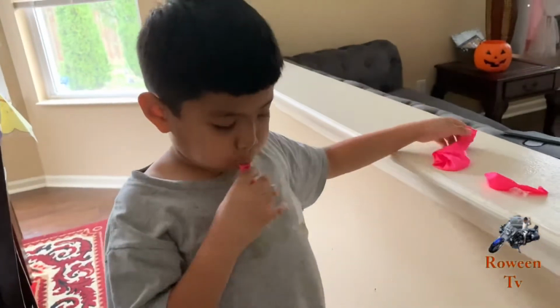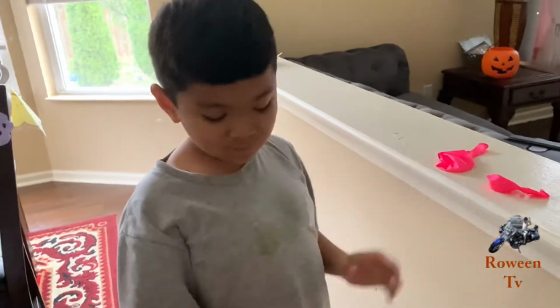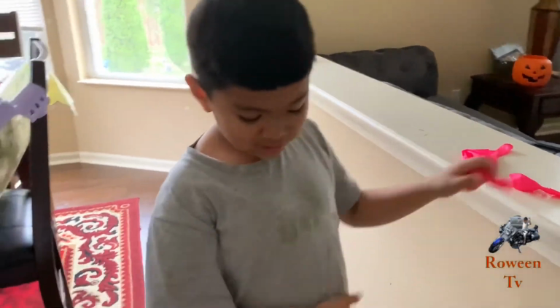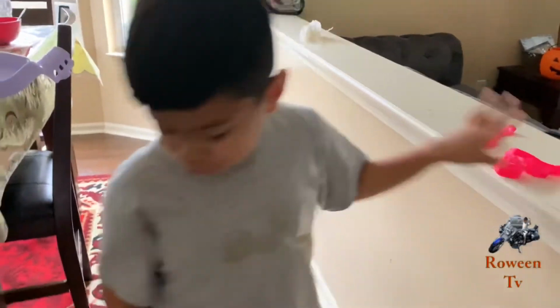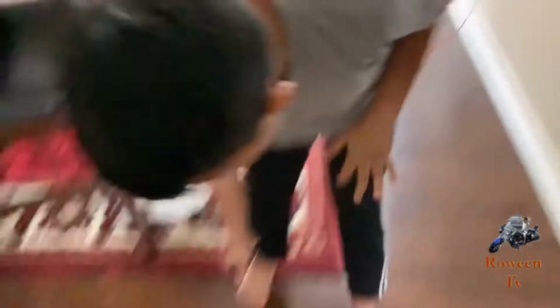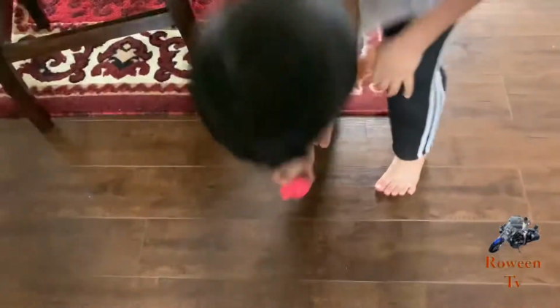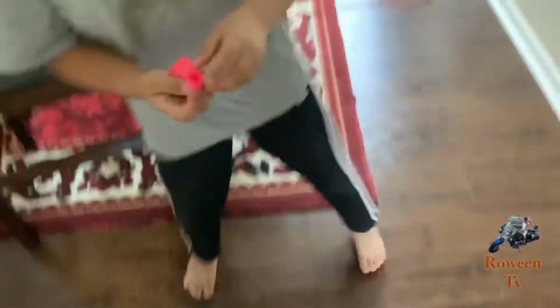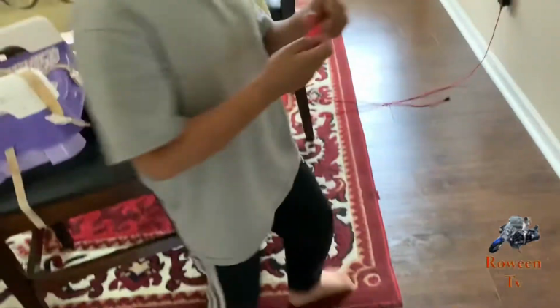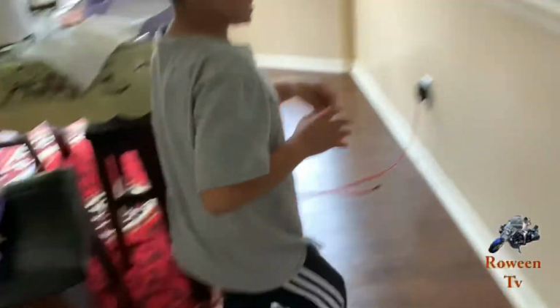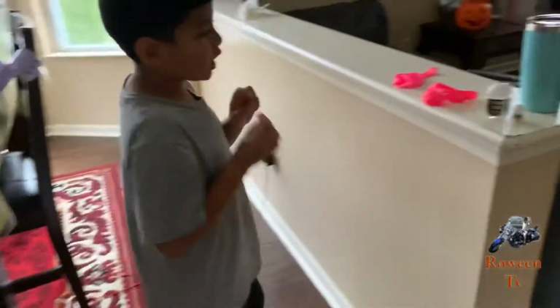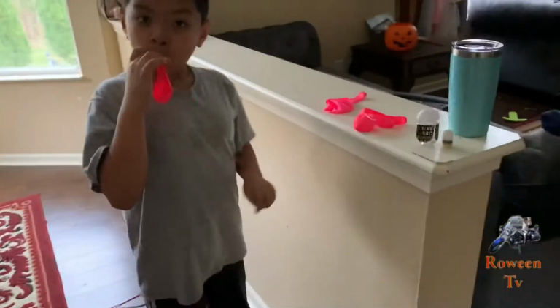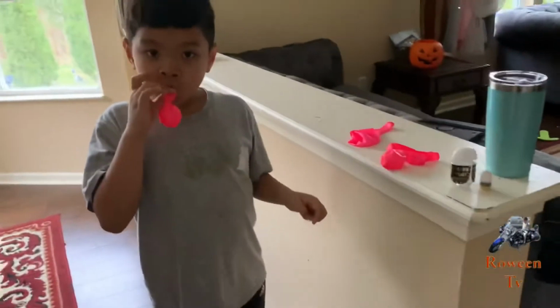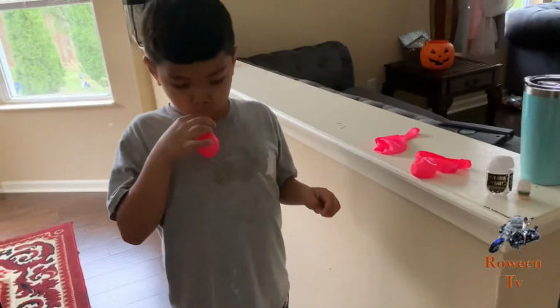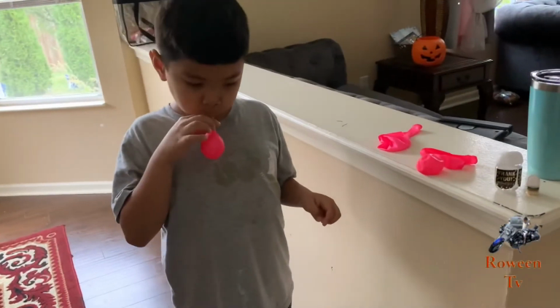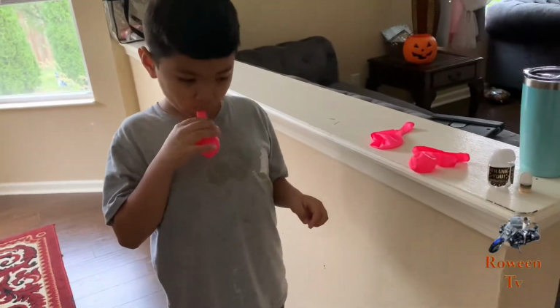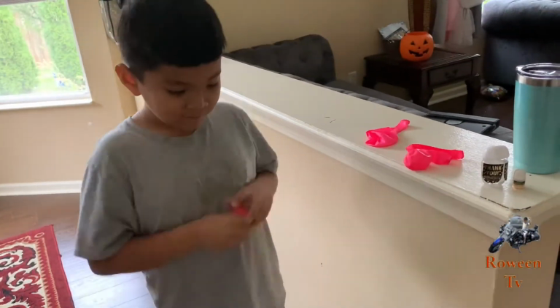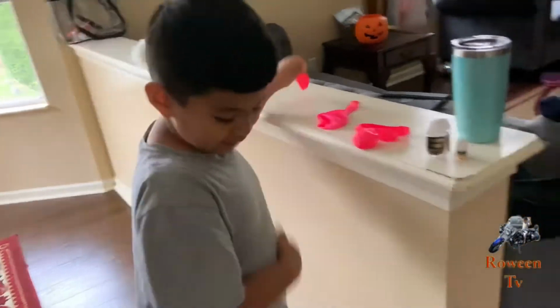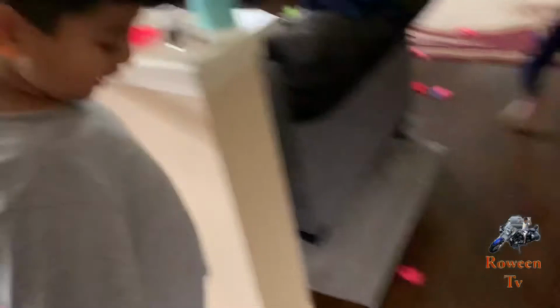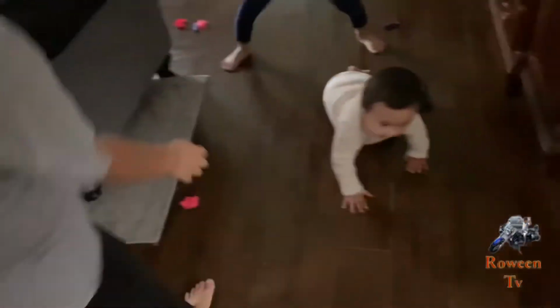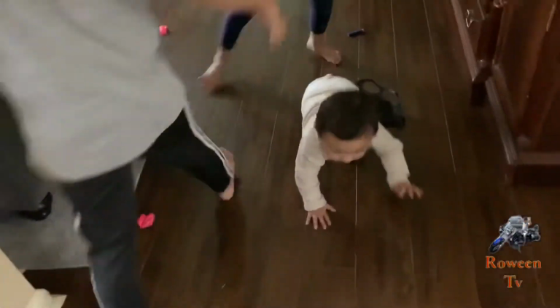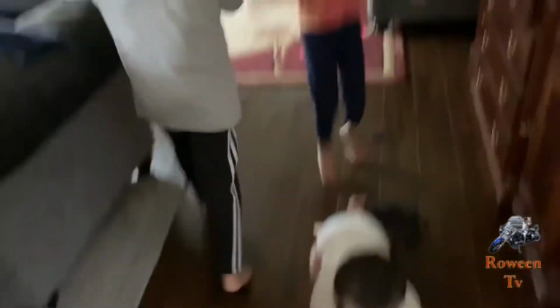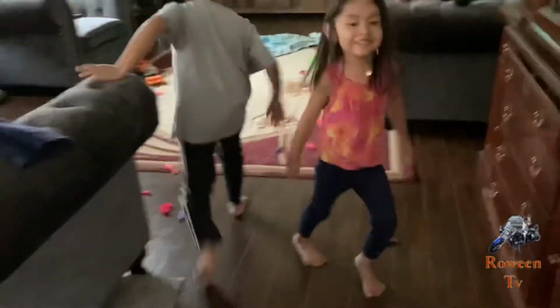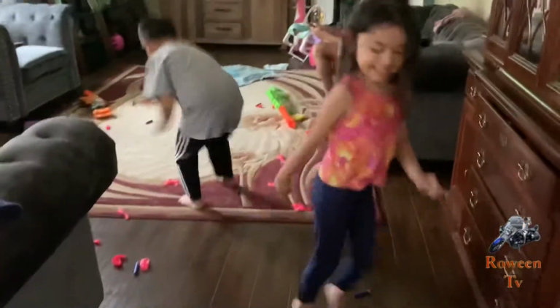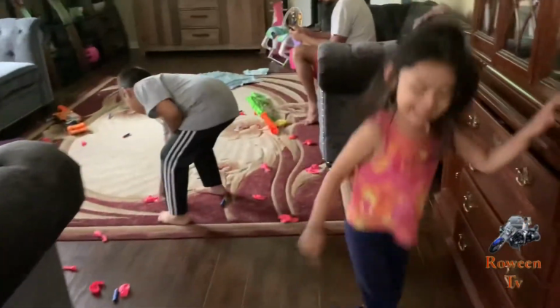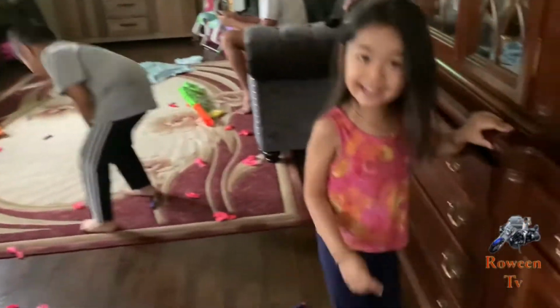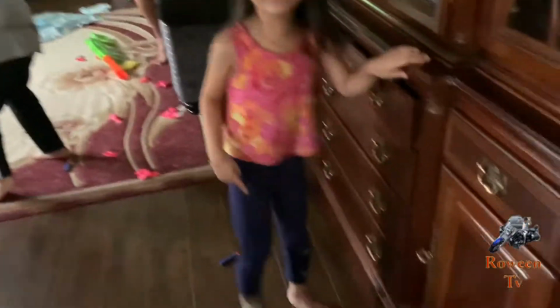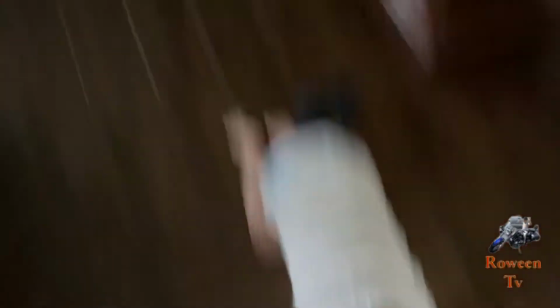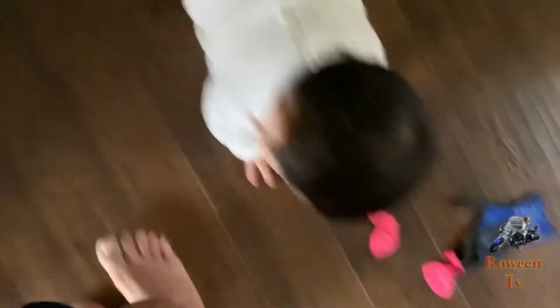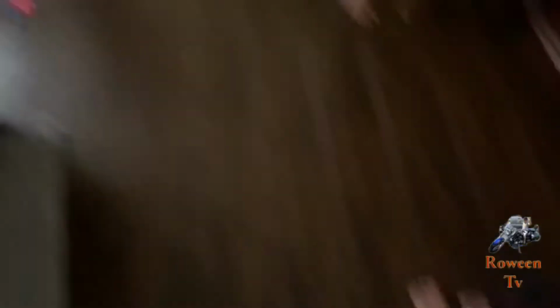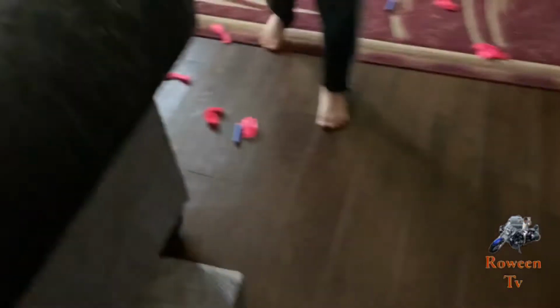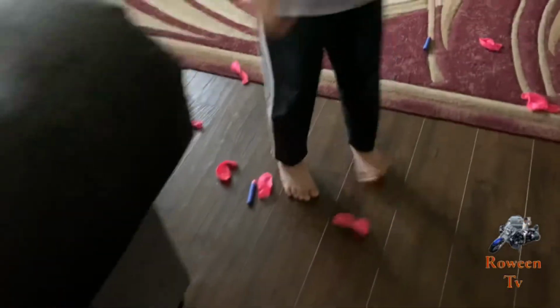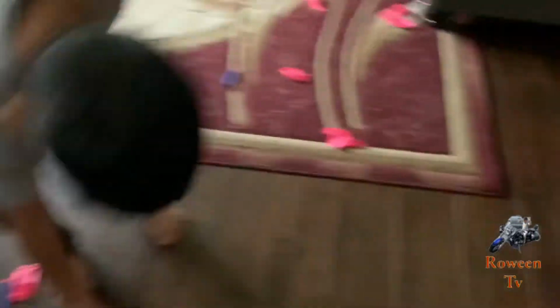Wait, this one has a hole too? I keep on finding ones with holes. Everywhere's a hole. Everywhere's a mess.